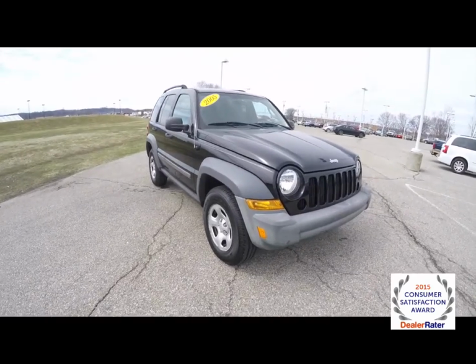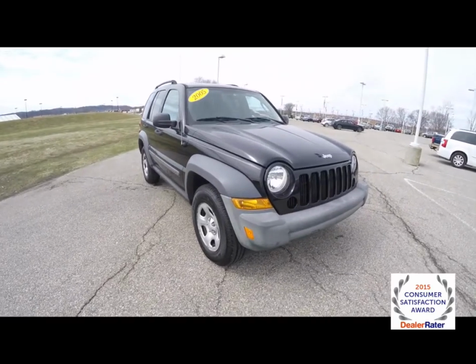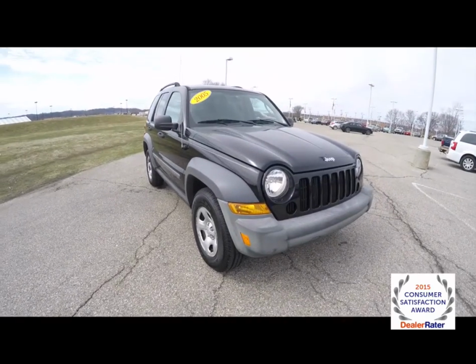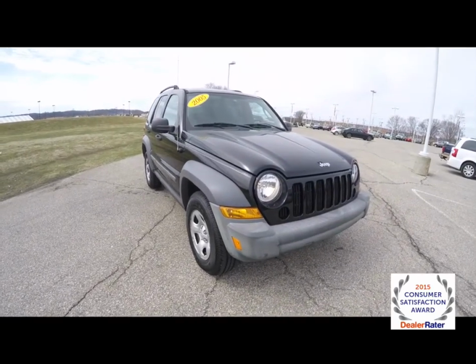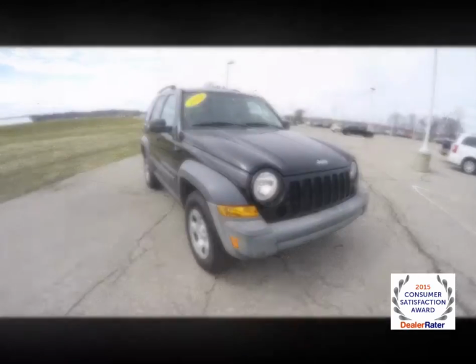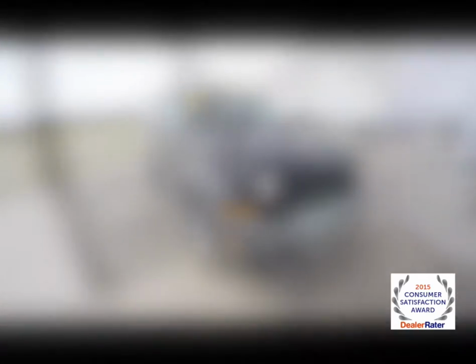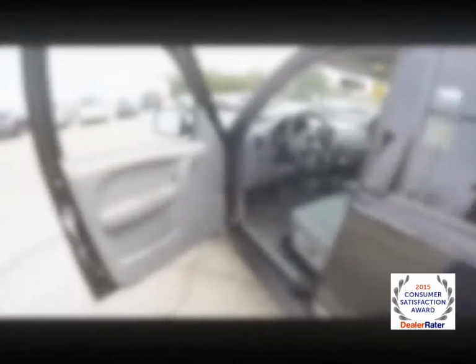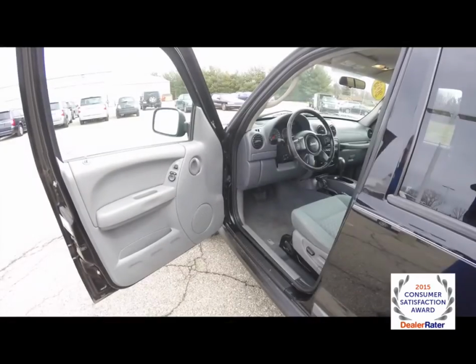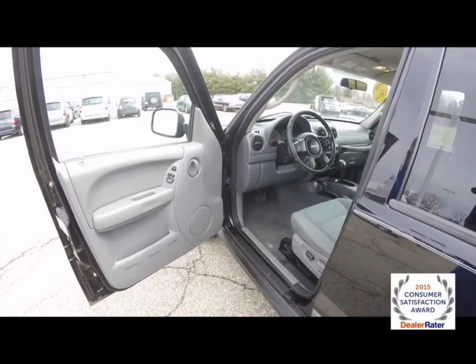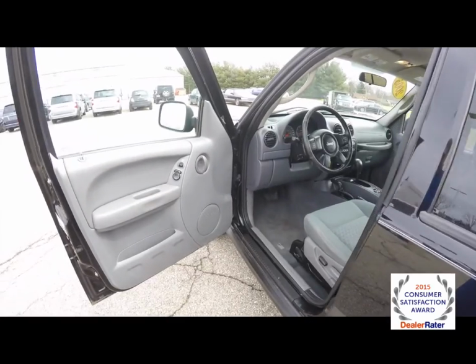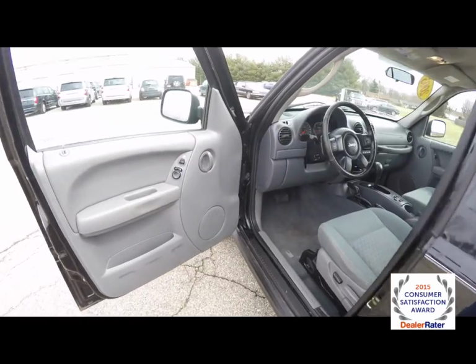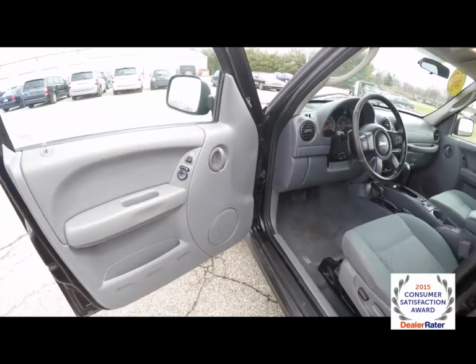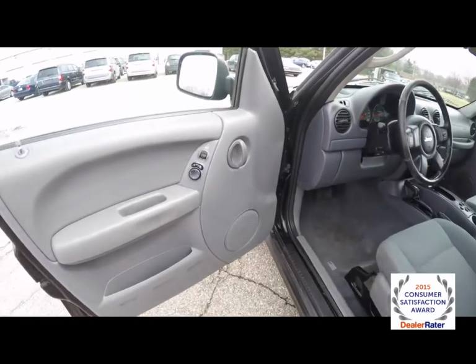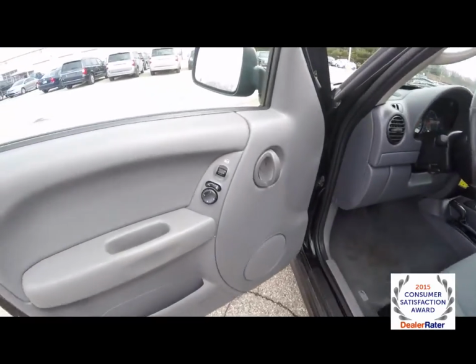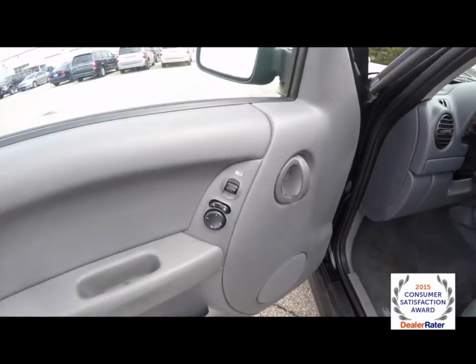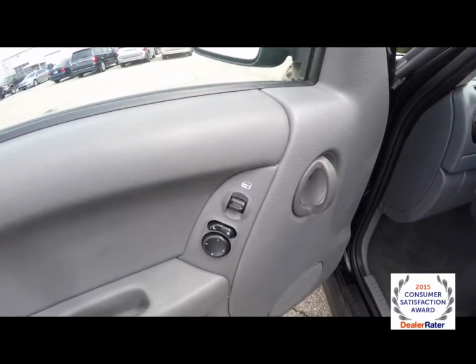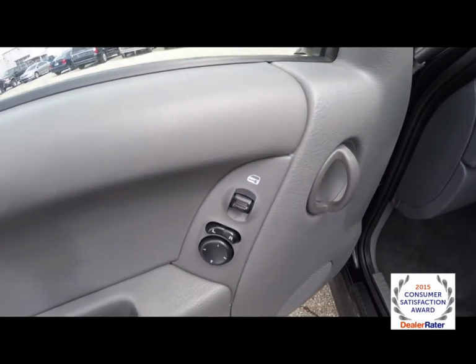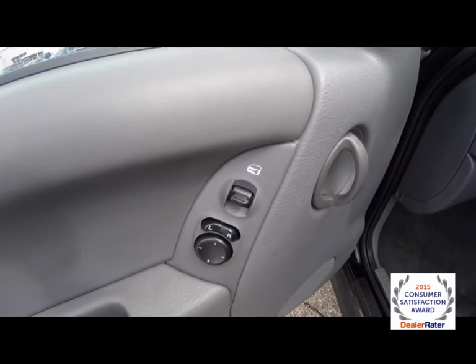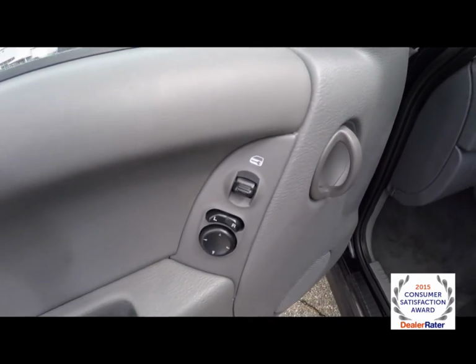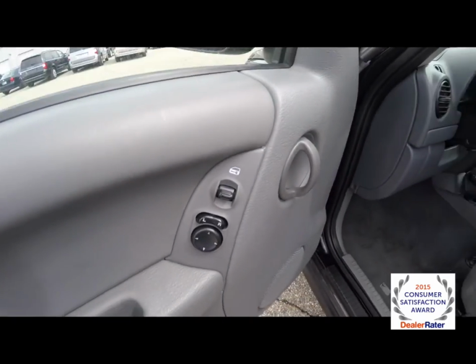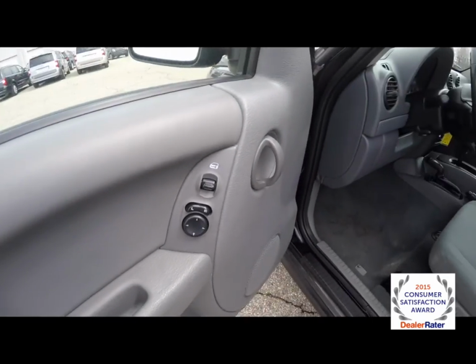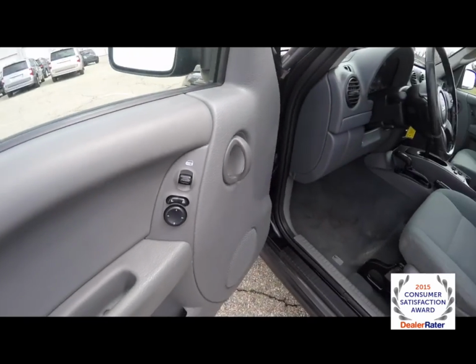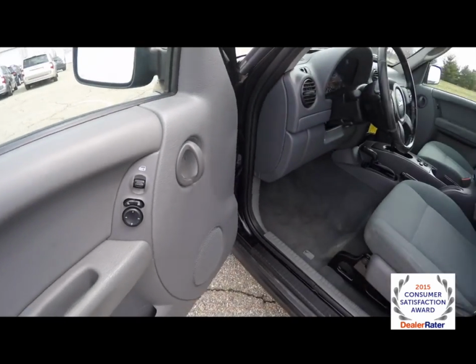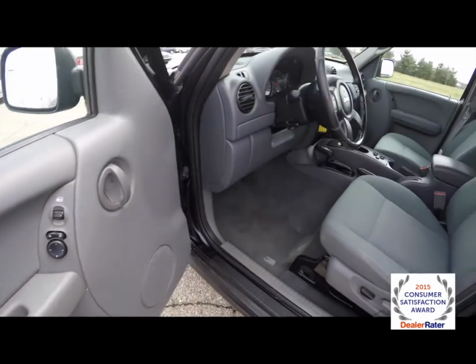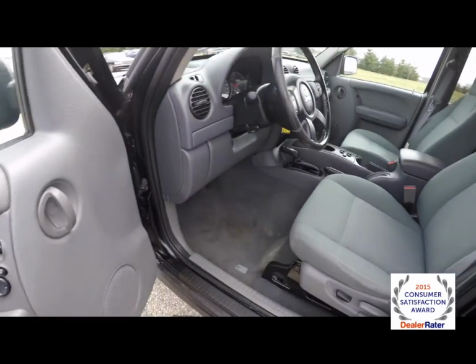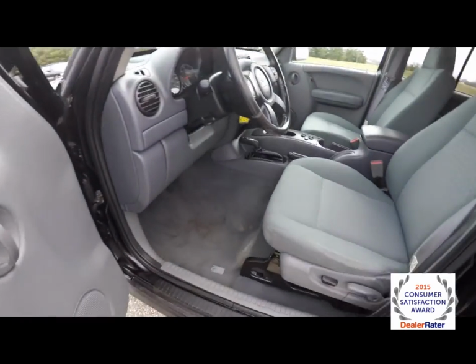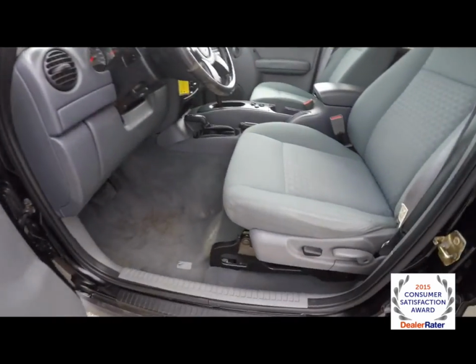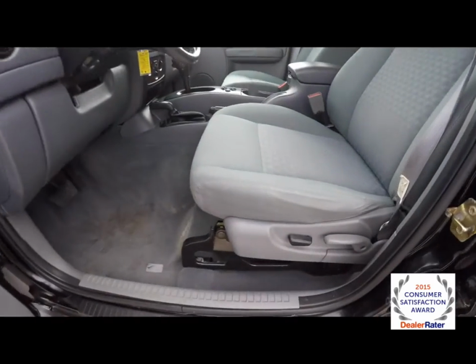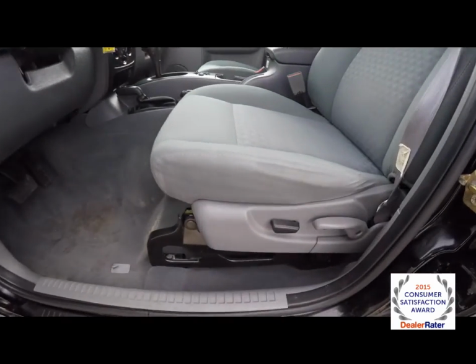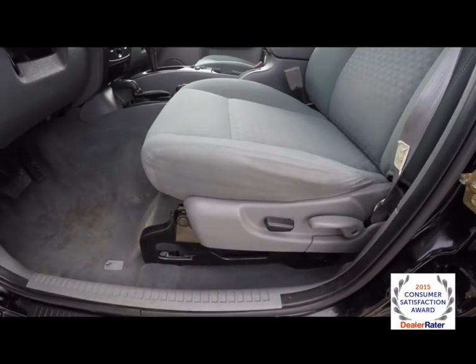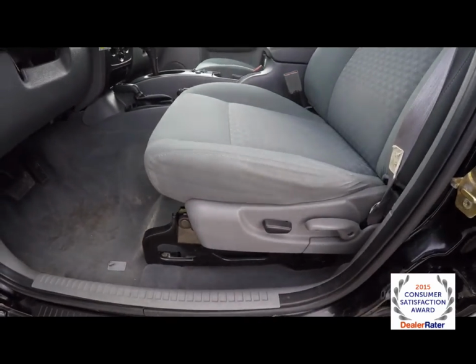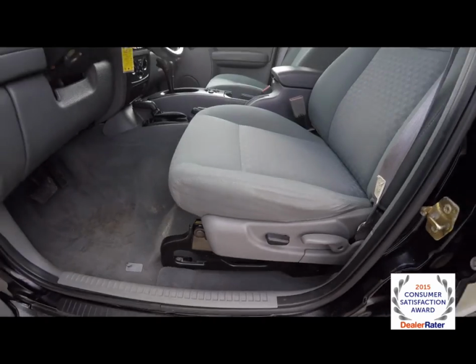Let's take a look at the interior. Inside we have power windows, power mirrors and power door locks. Power window switches are on the center console. We also have a 6-way power driver's seat.